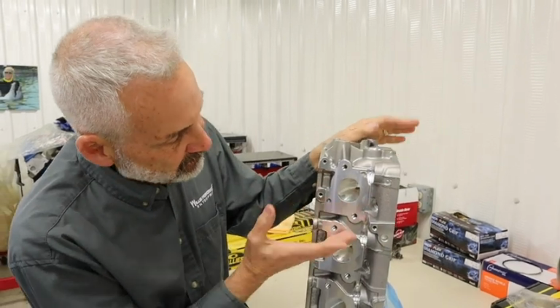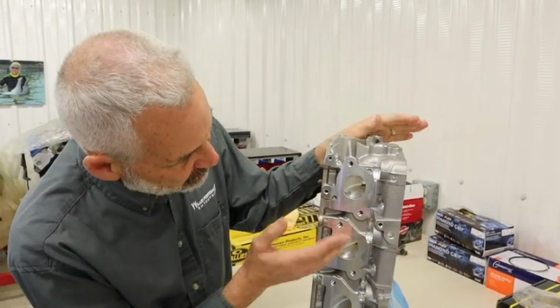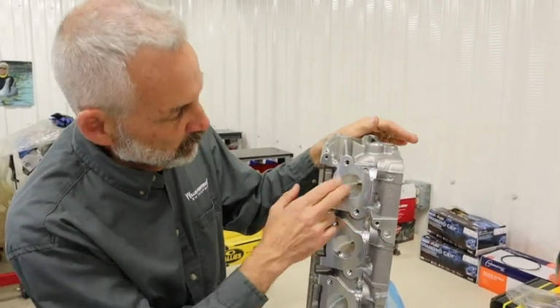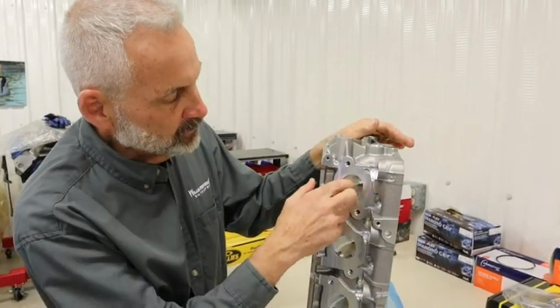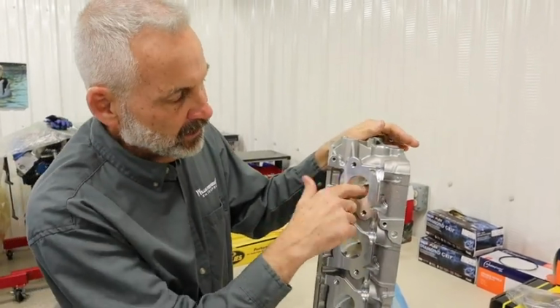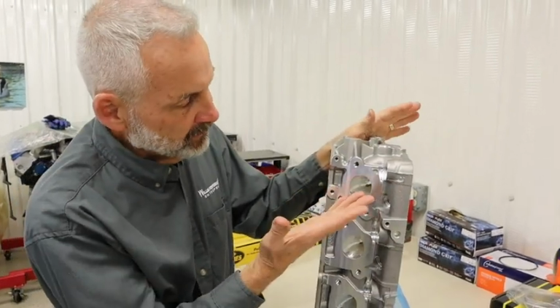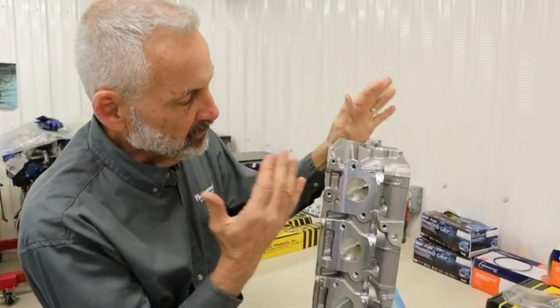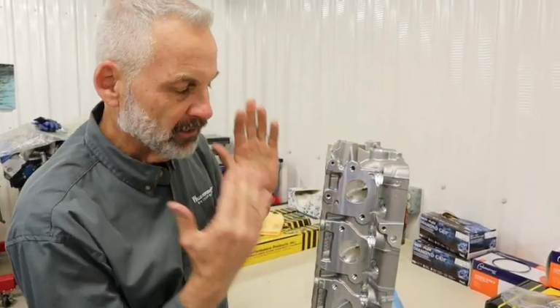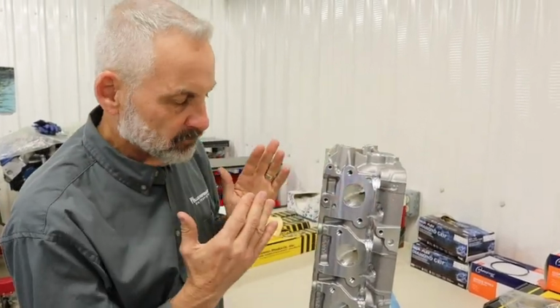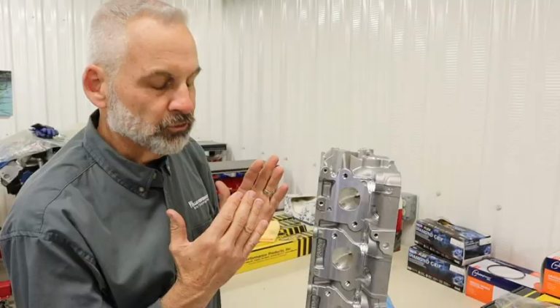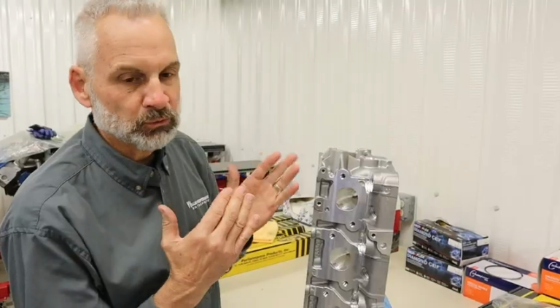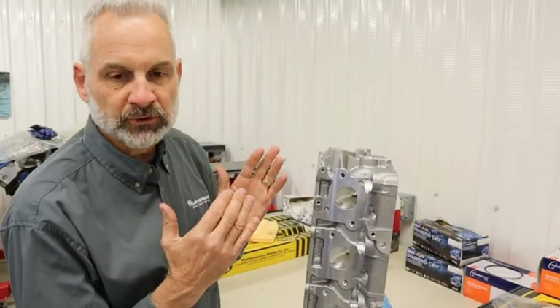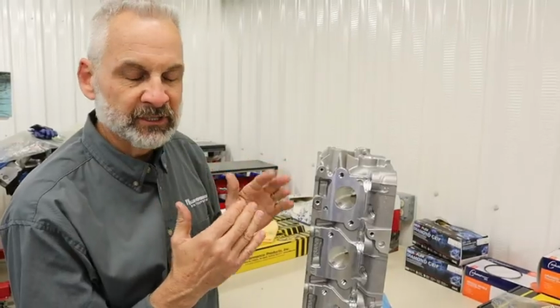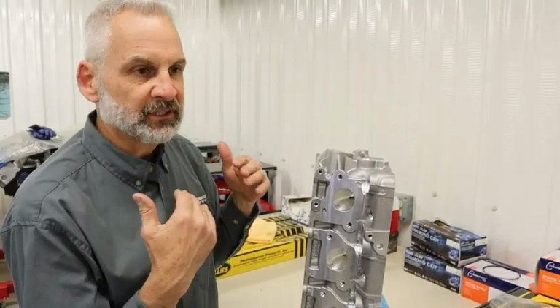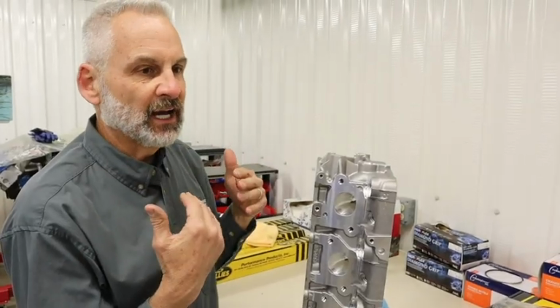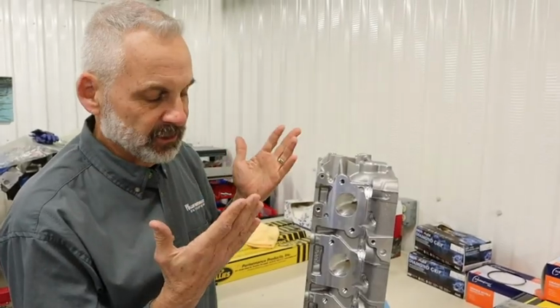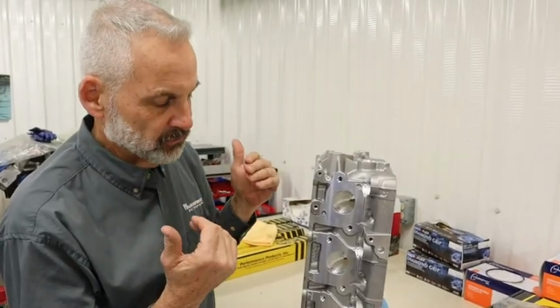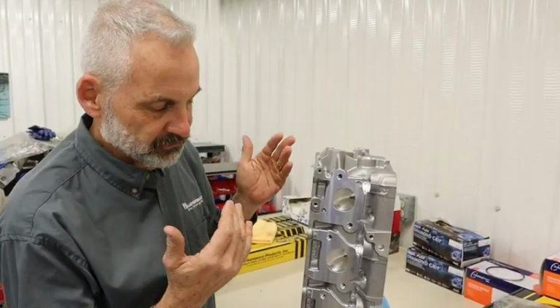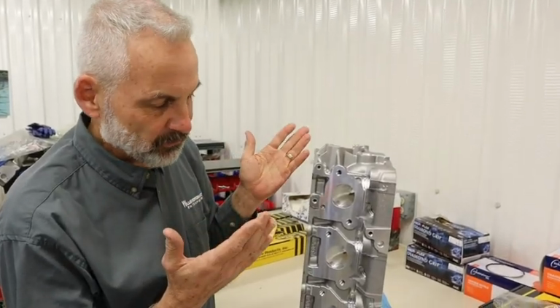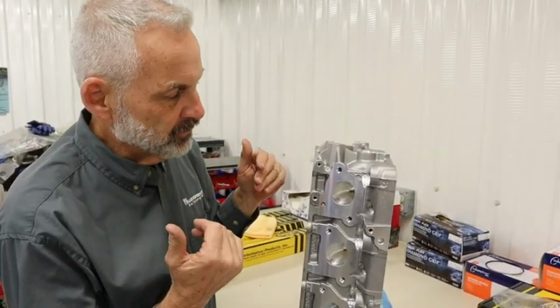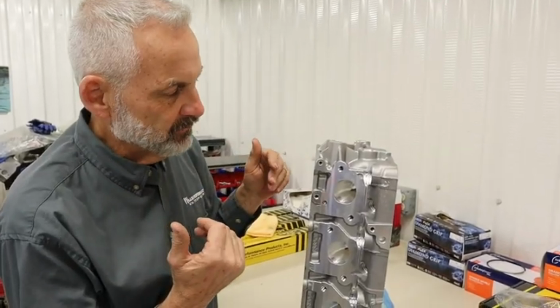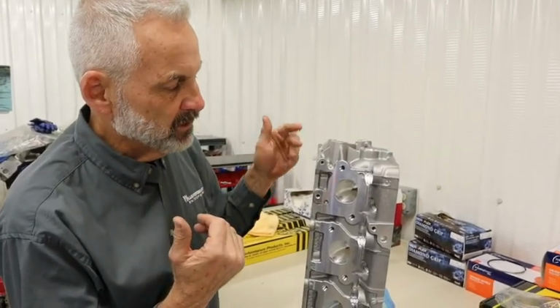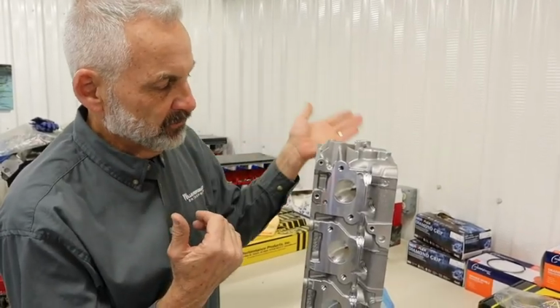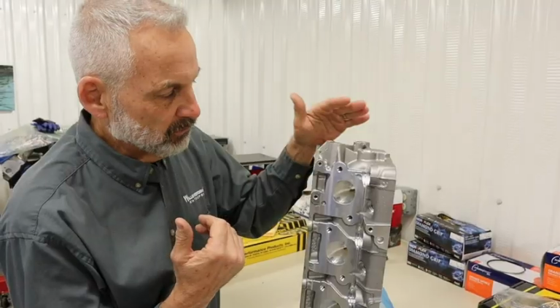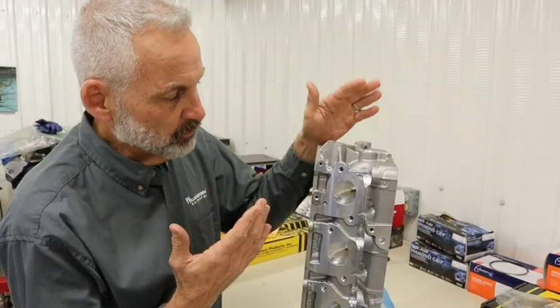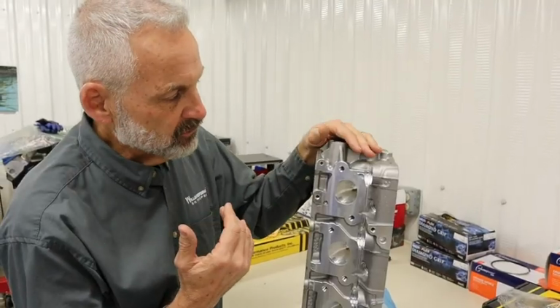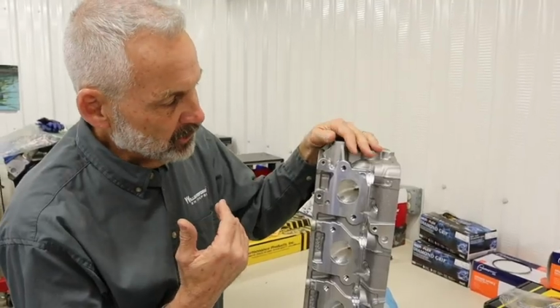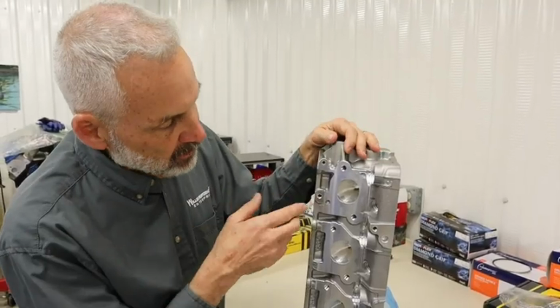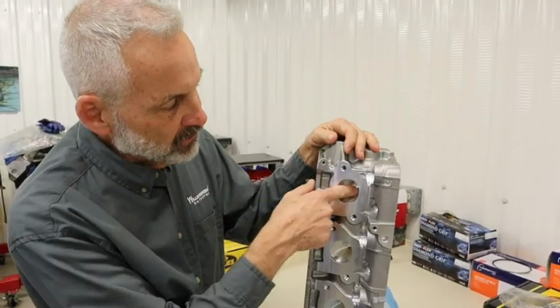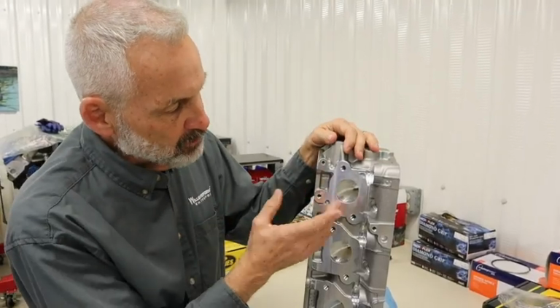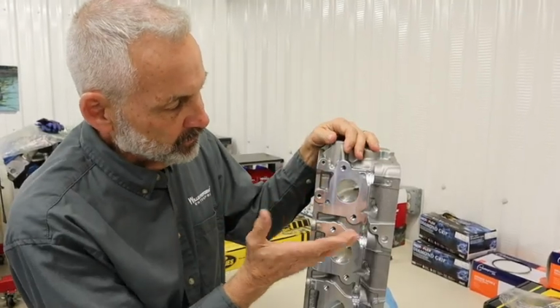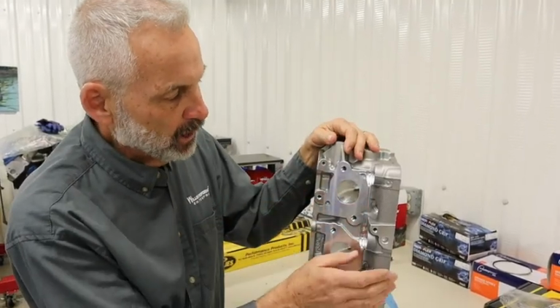It's a nice CNC port on the exhaust side as well. The stock ports were really, really good — the stock intakes flowed just about 300 CFM. These will flow substantially better, and it's a nice high port as well.